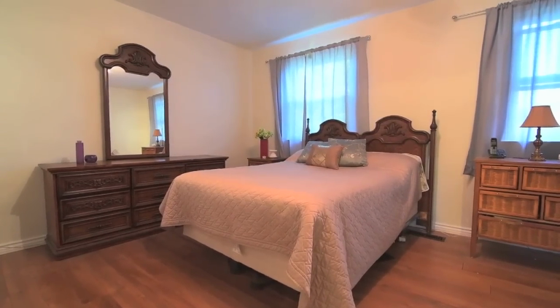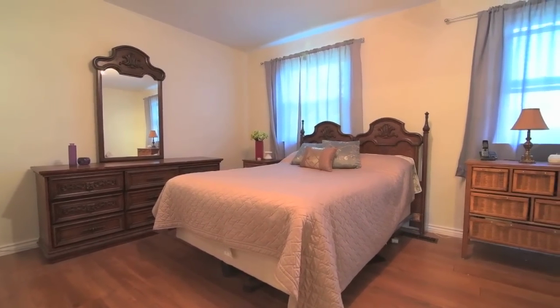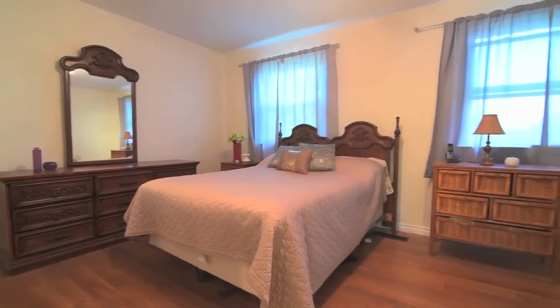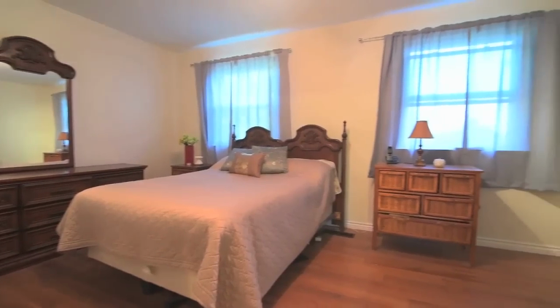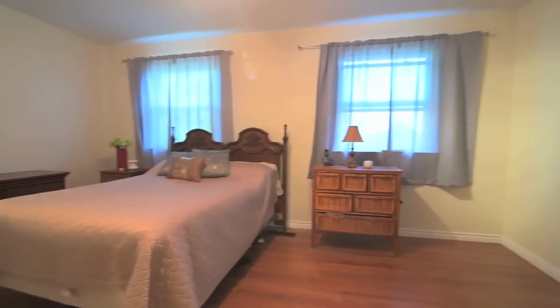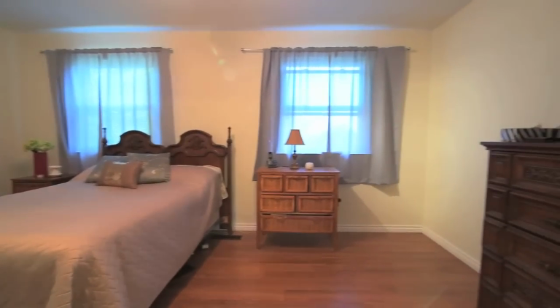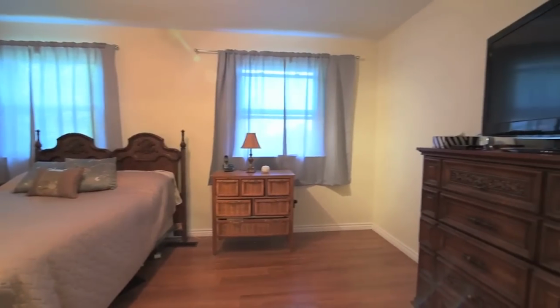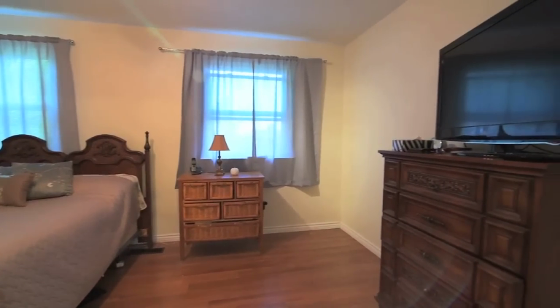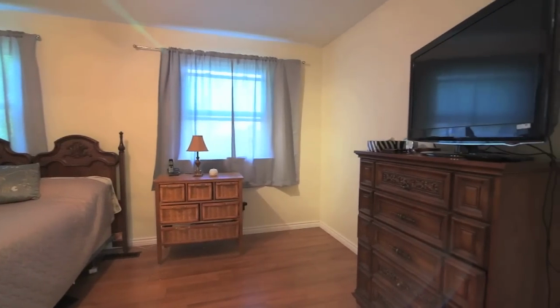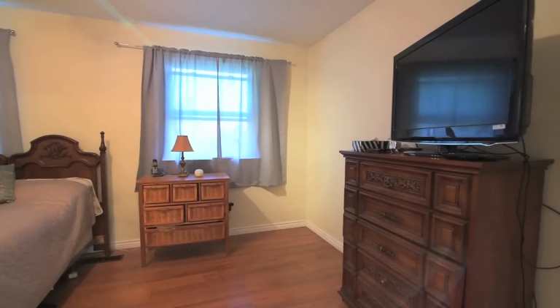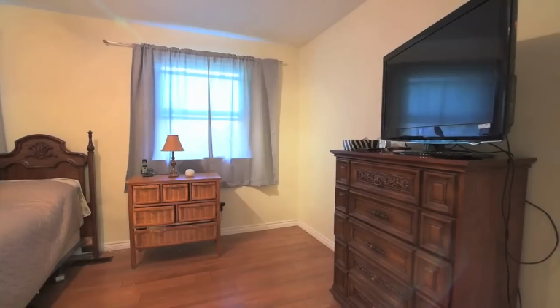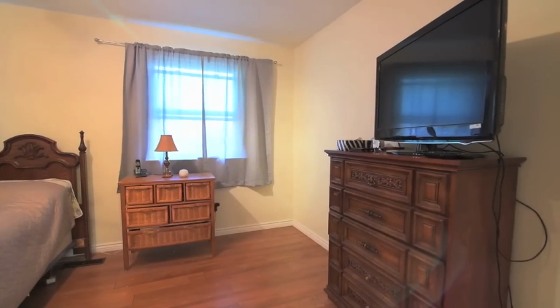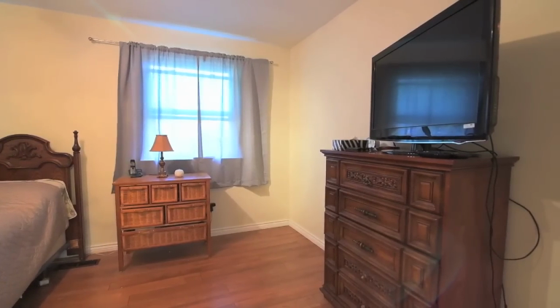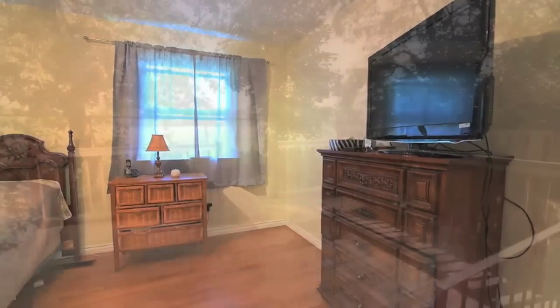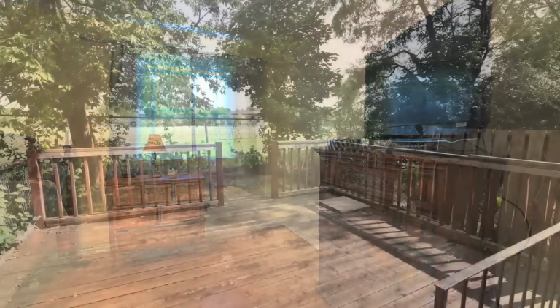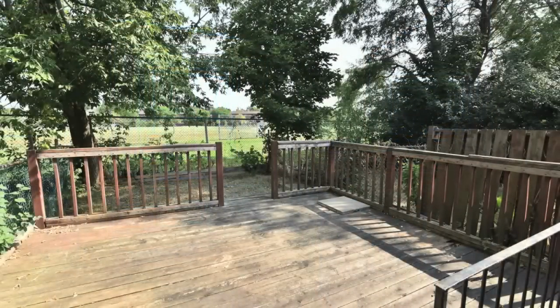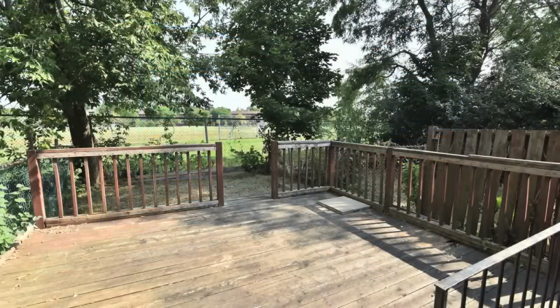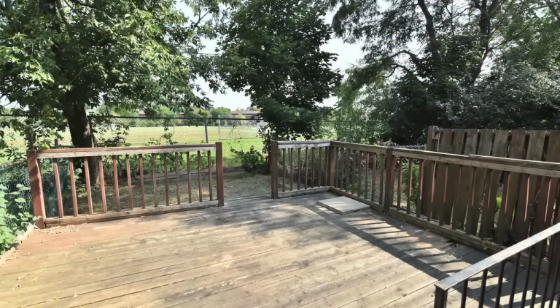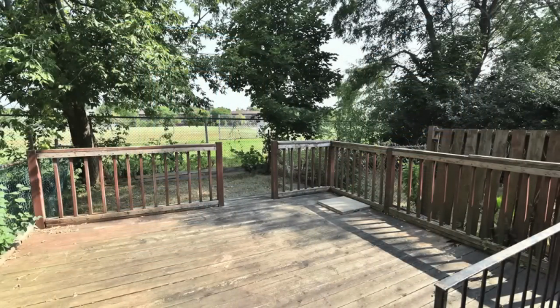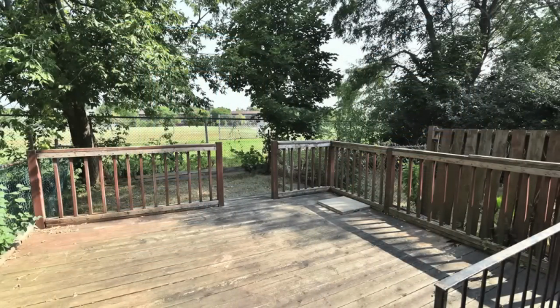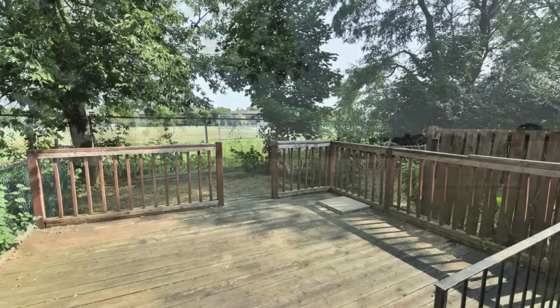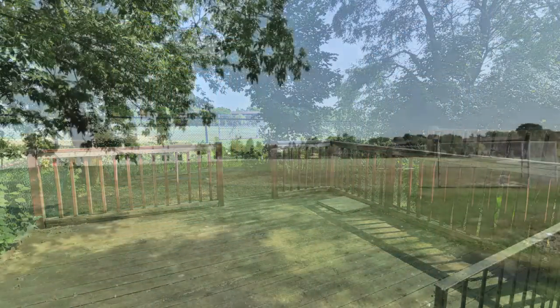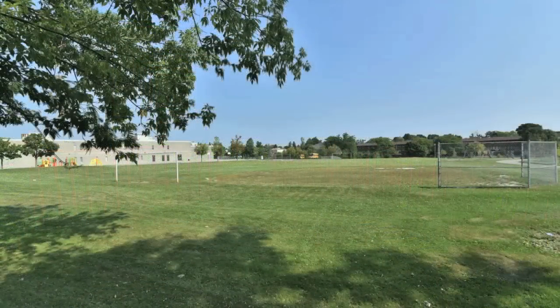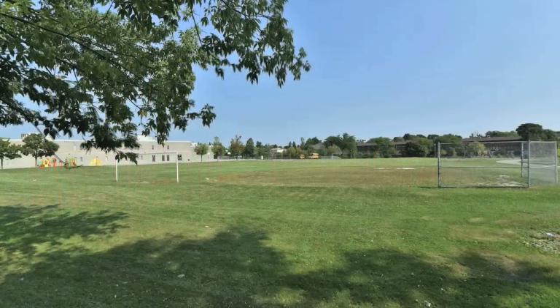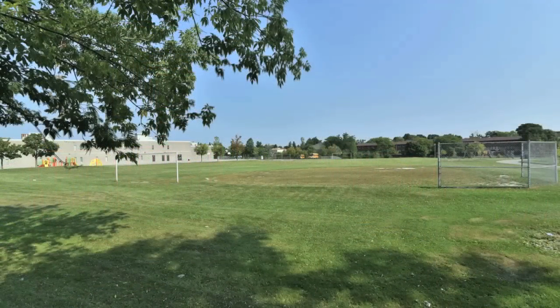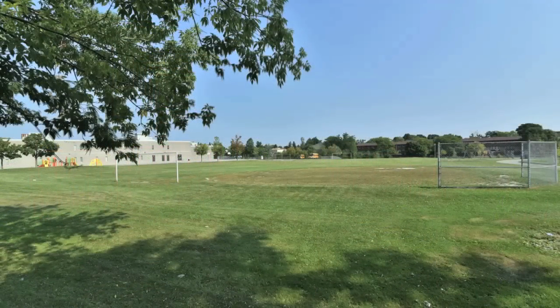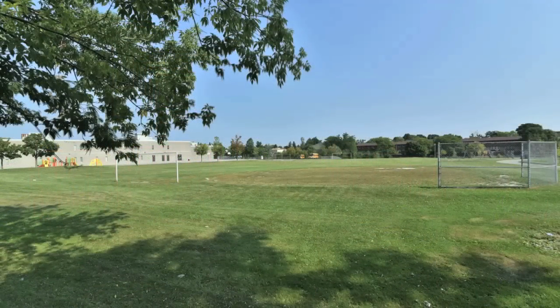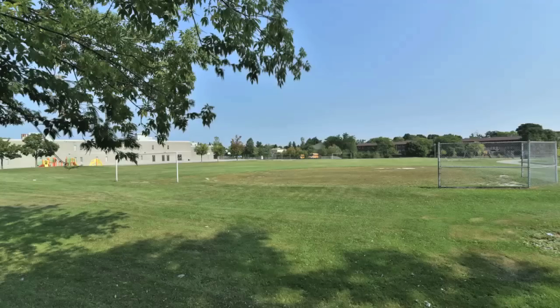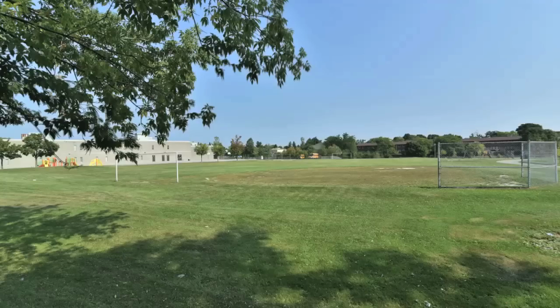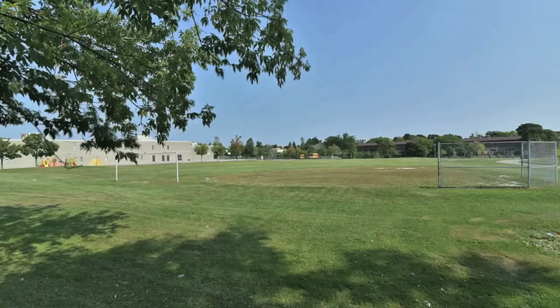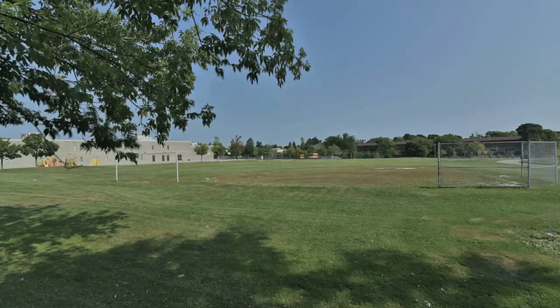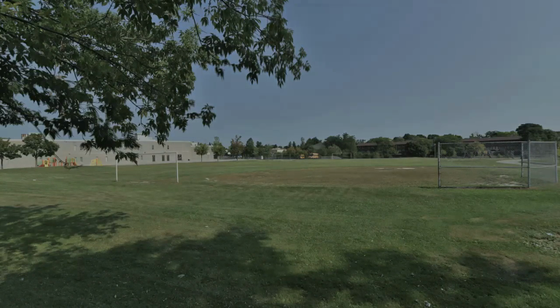Ideal for growing families, this home backs onto a park, is close to Brookmill Boulevard Junior Public School, Lamoureux Collegiate, and Kidstown Water Park, and is just a short drive to both highways 401 and the 404.